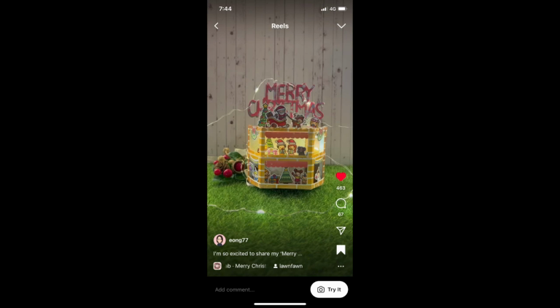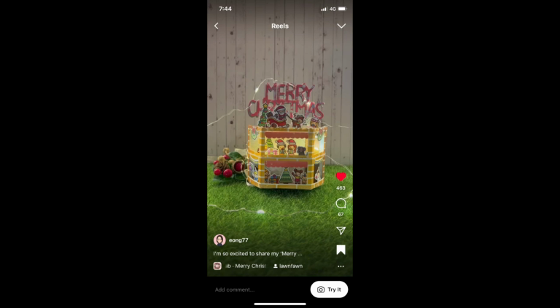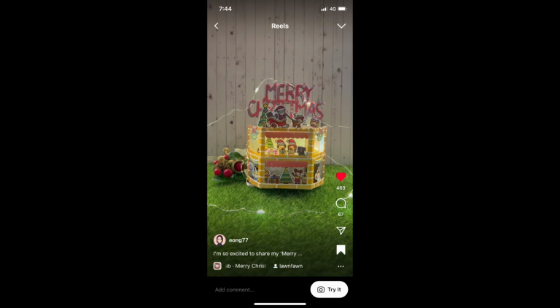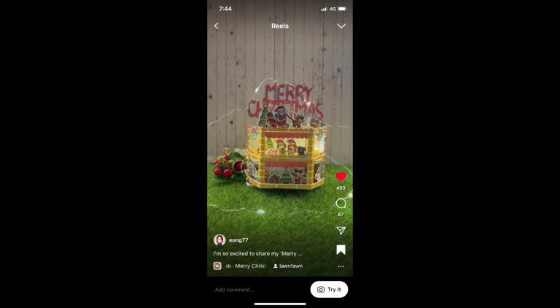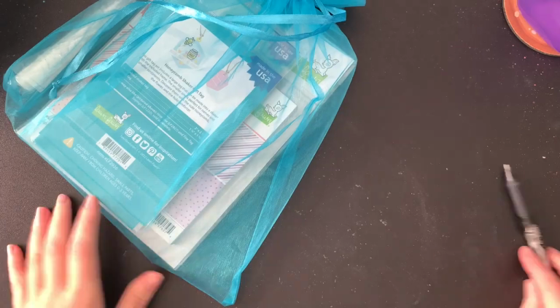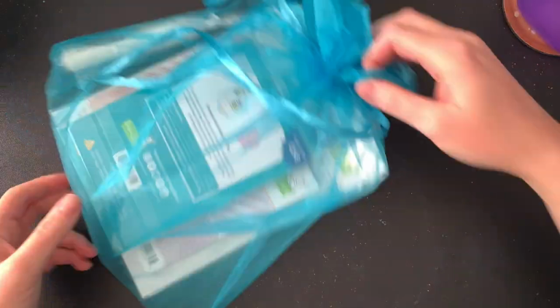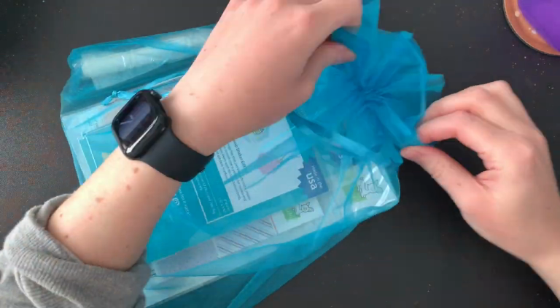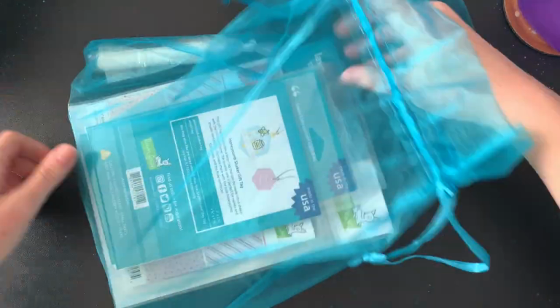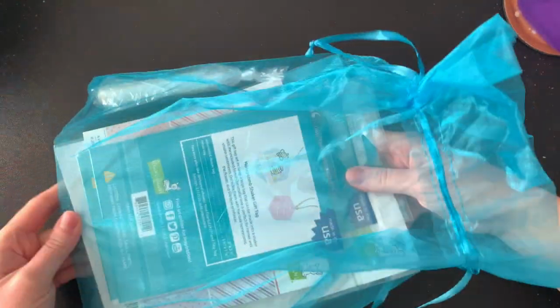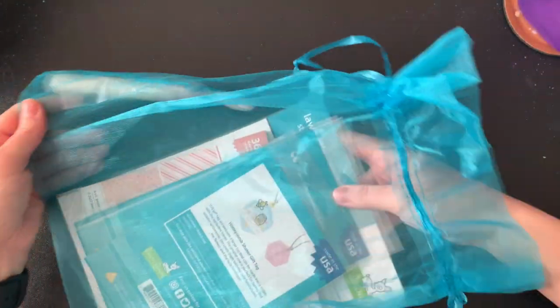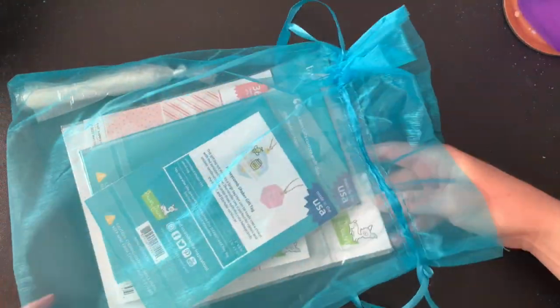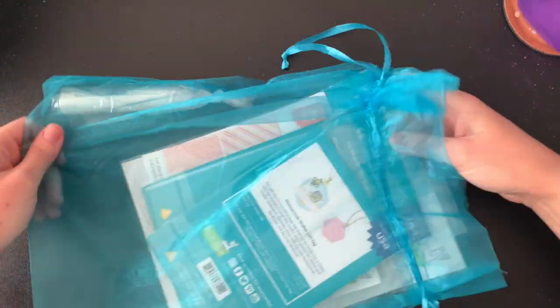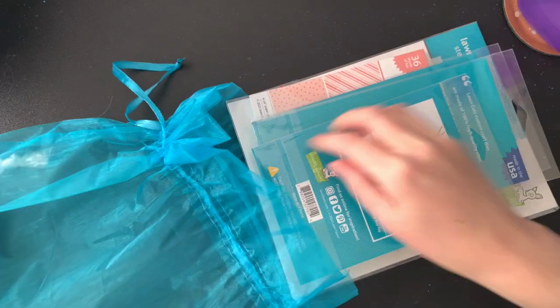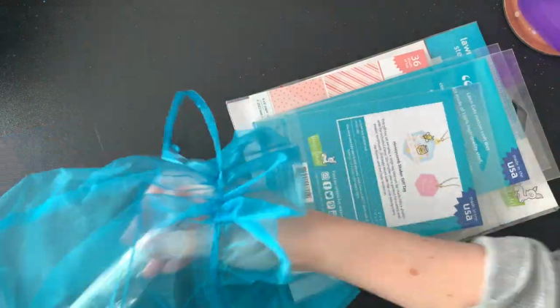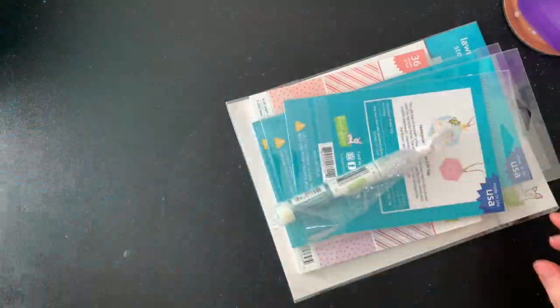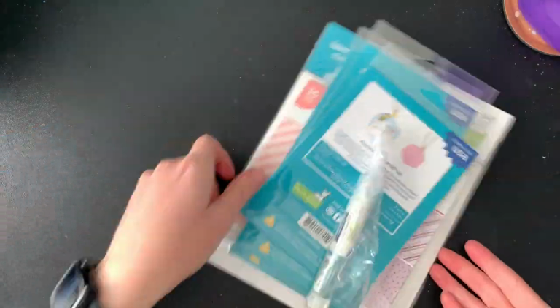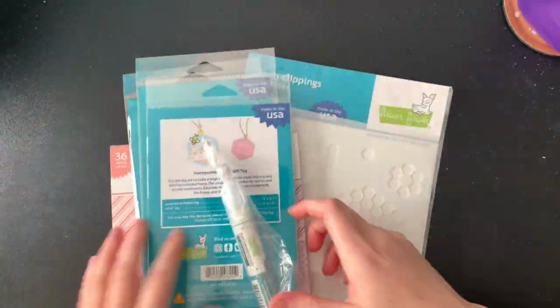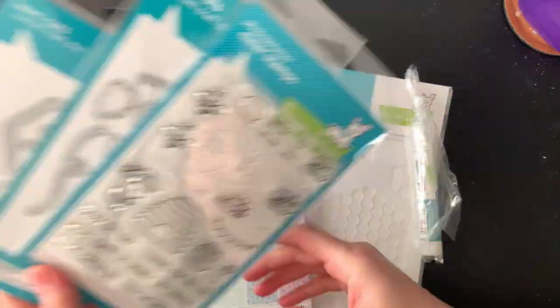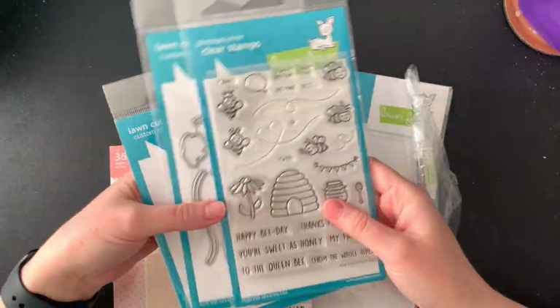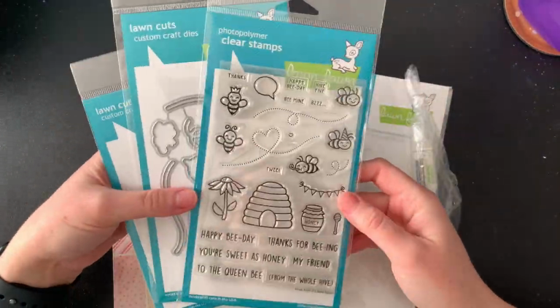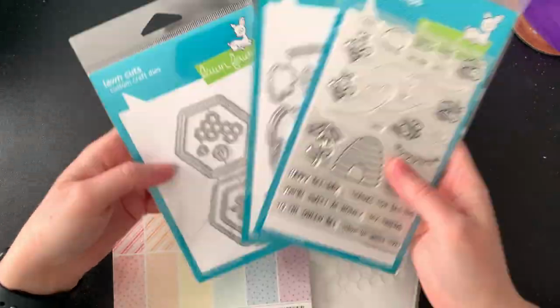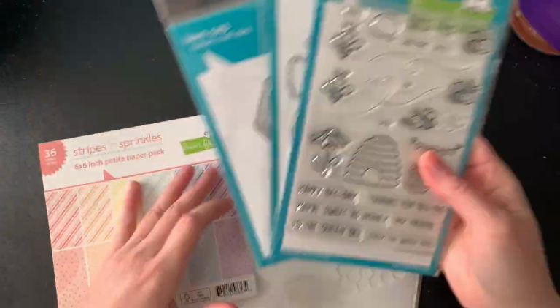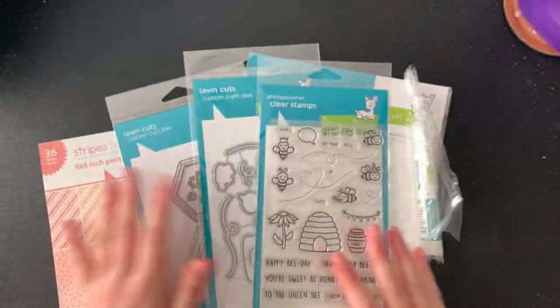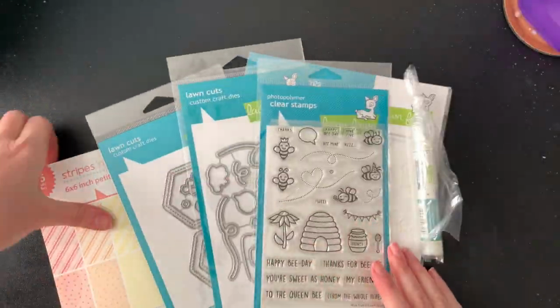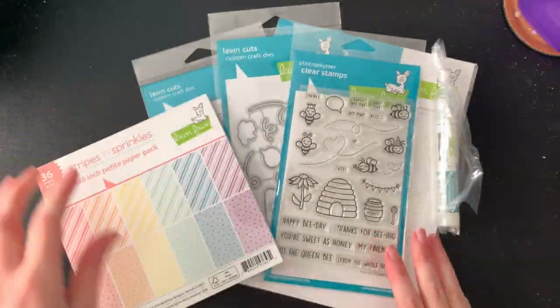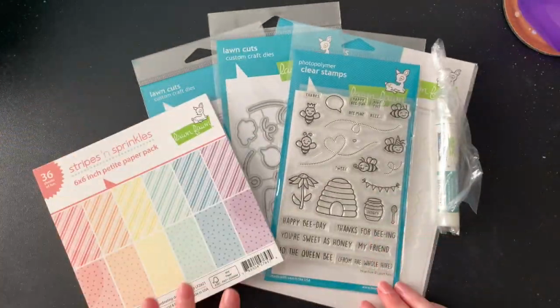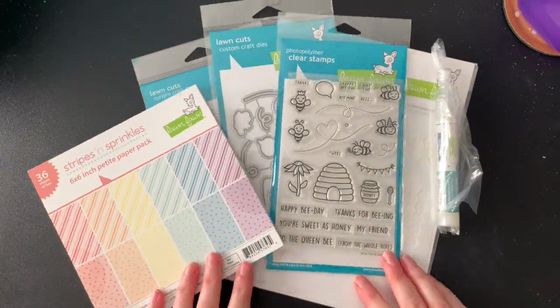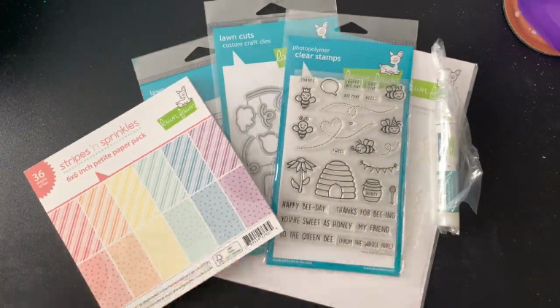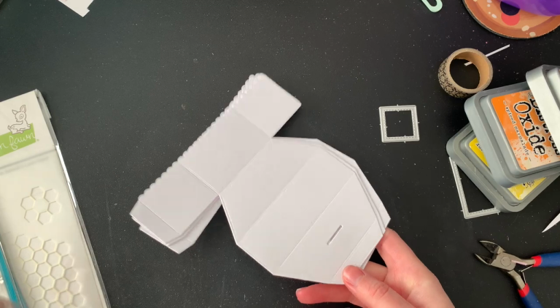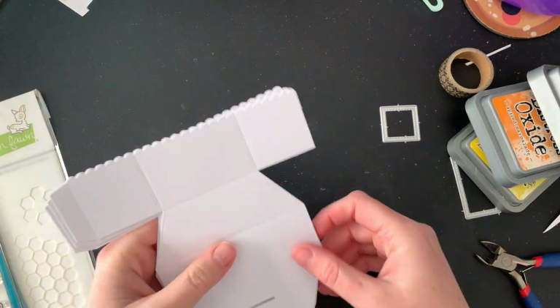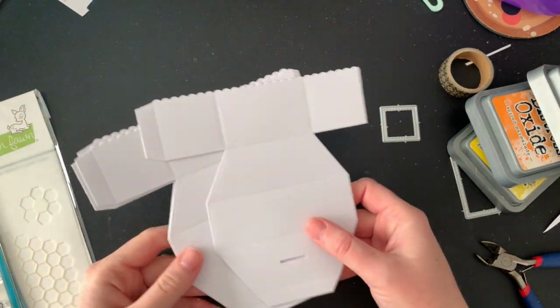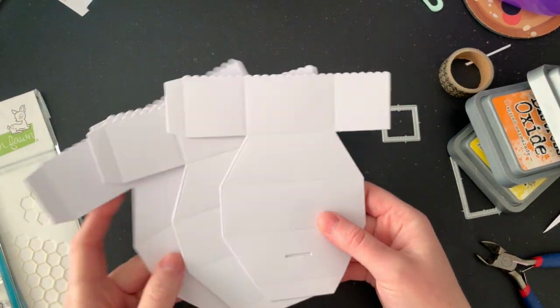Here I am very excitedly opening my kit and having a look at all the amazing things that are in there. I was originally planning on using a bit of everything from the kit but this is just how it turned out in the end.